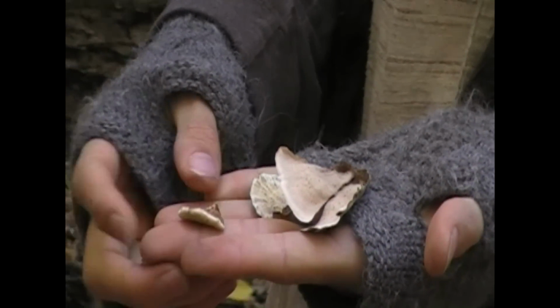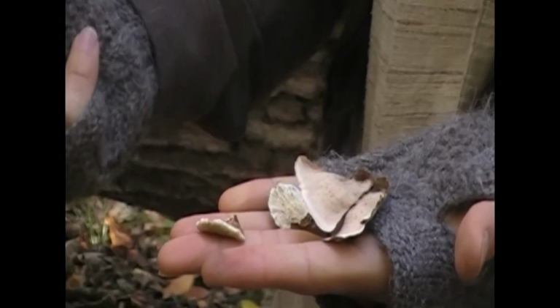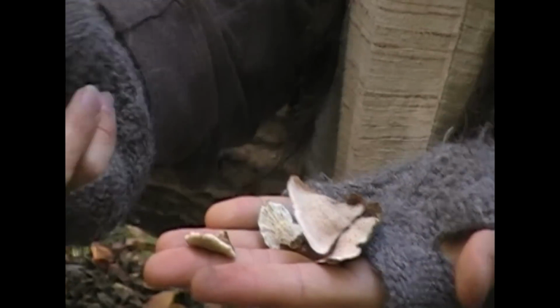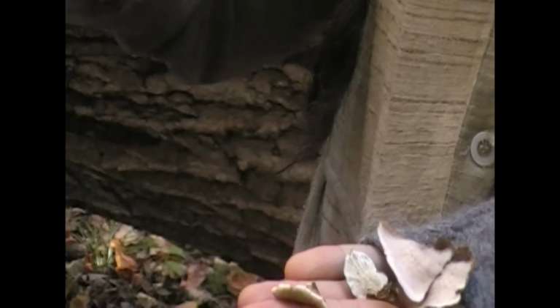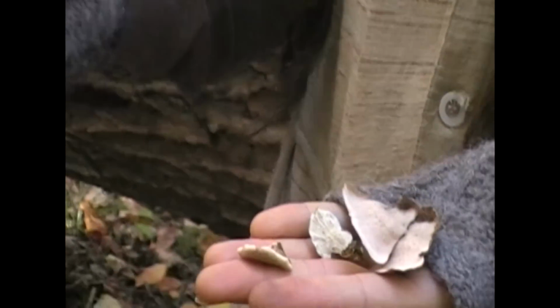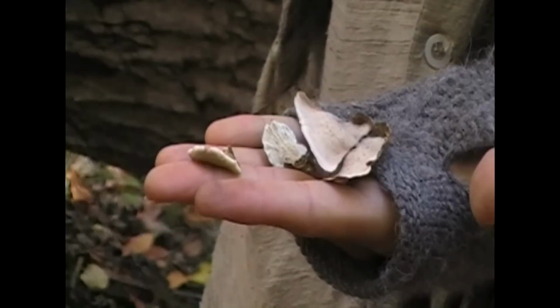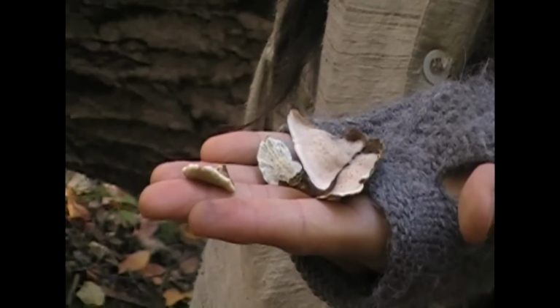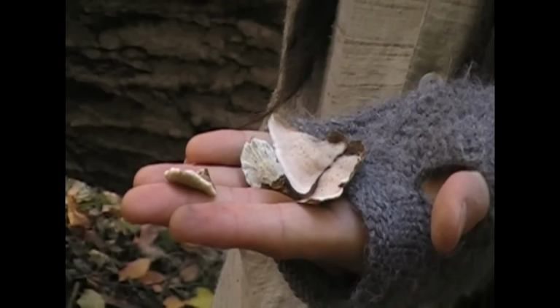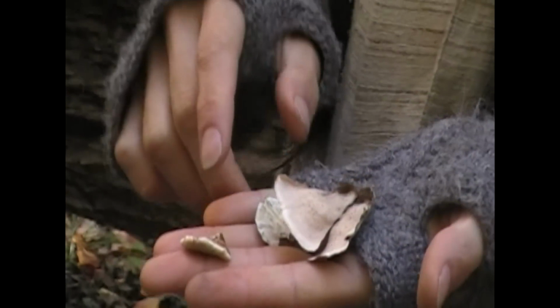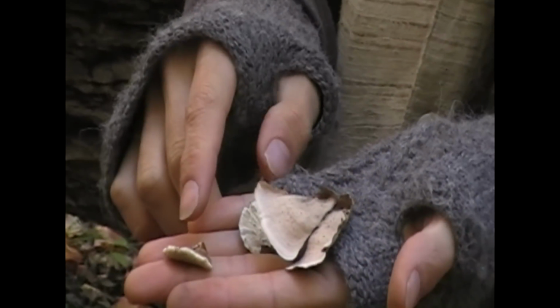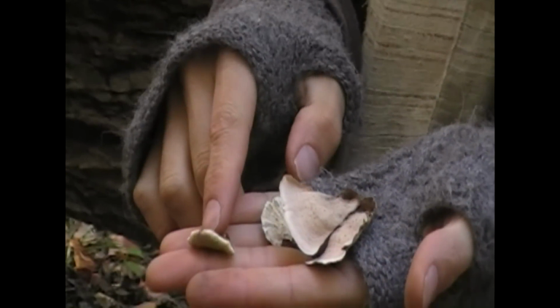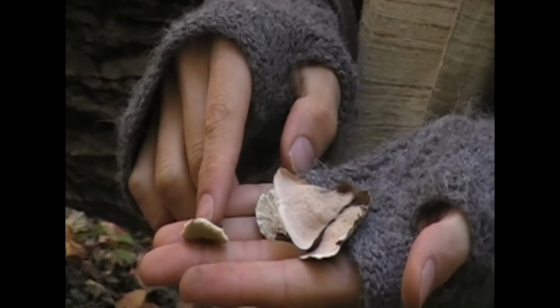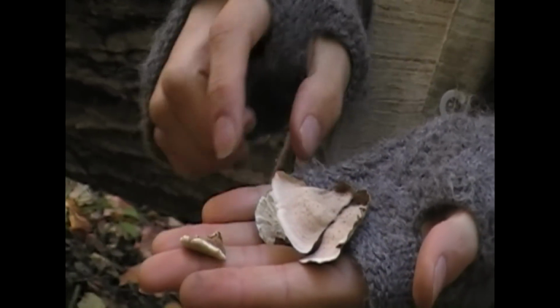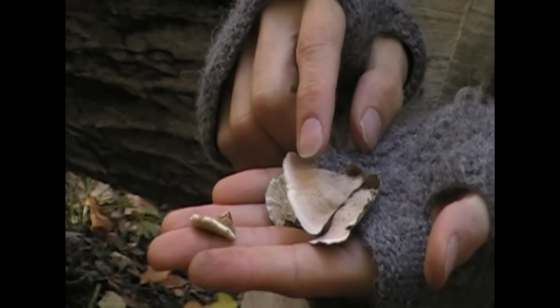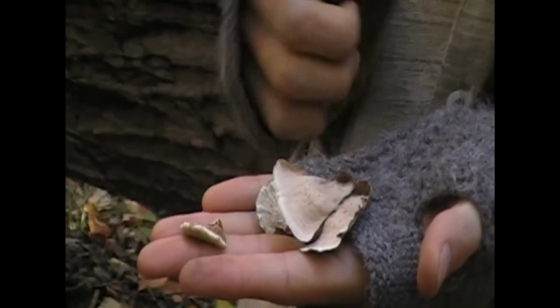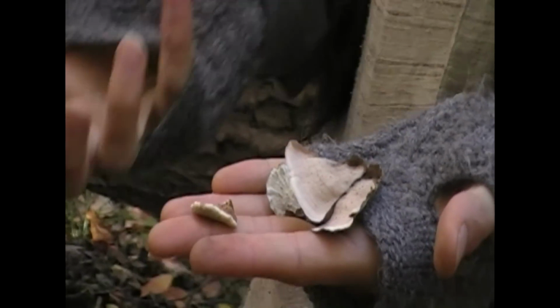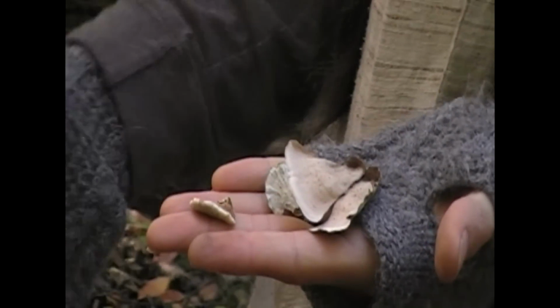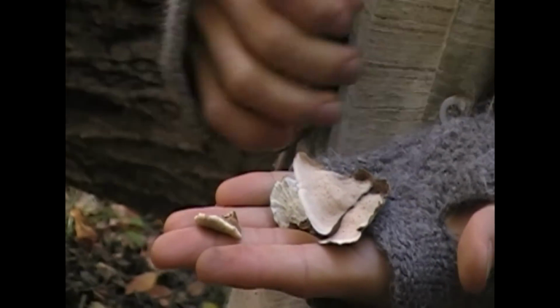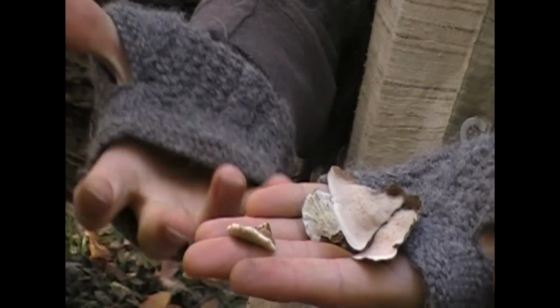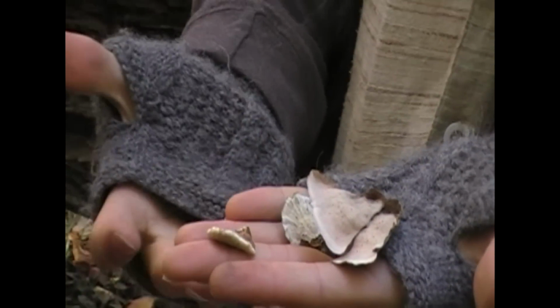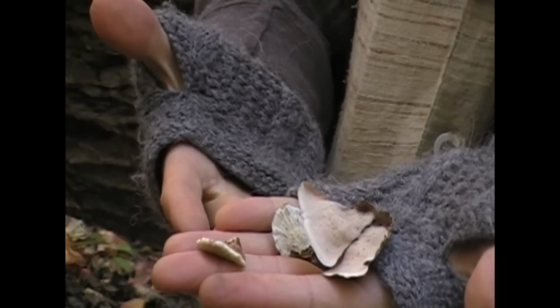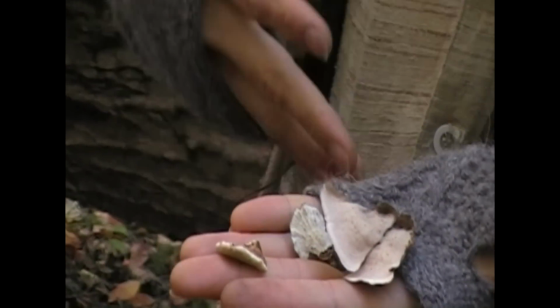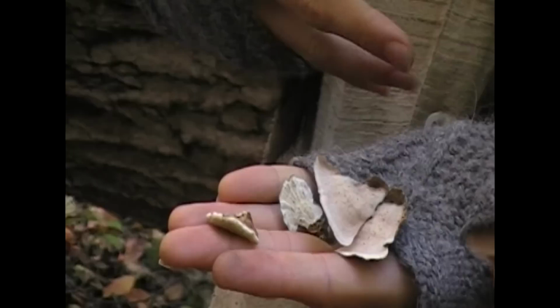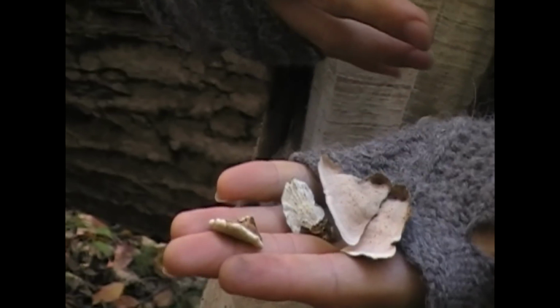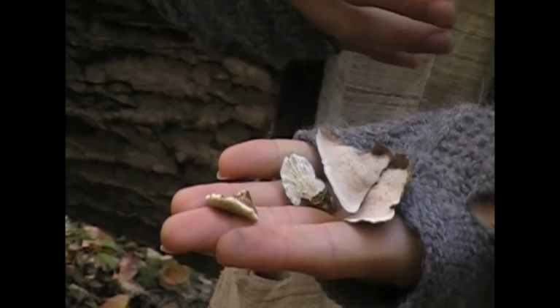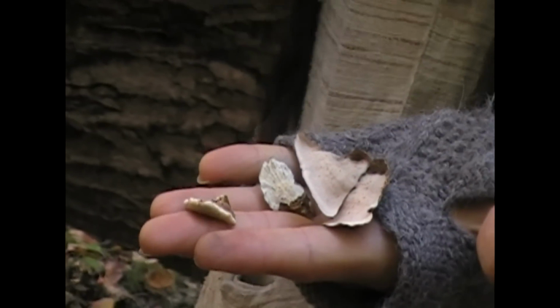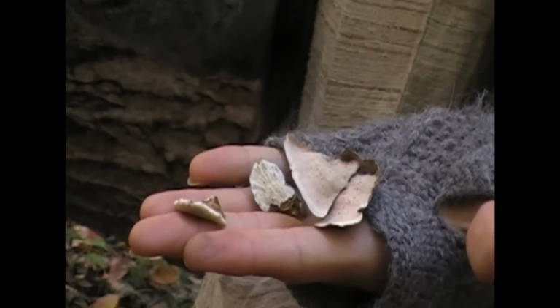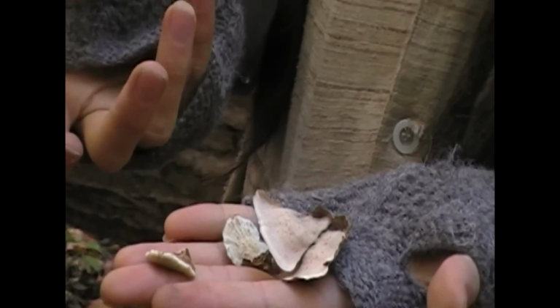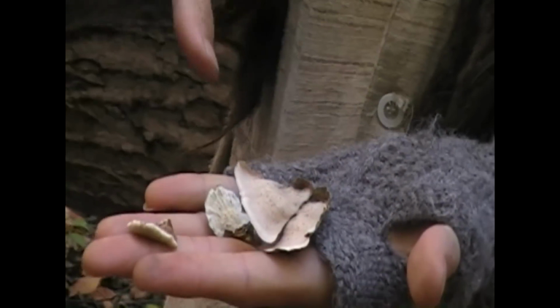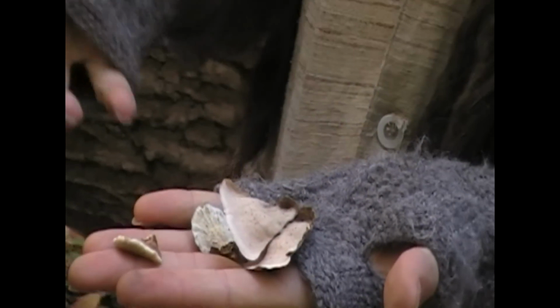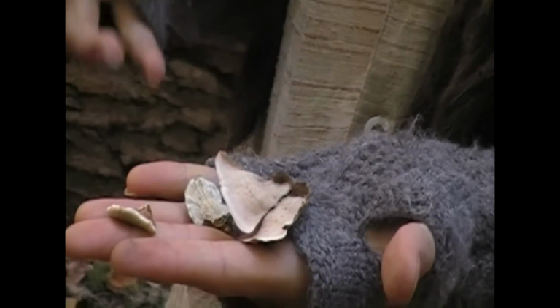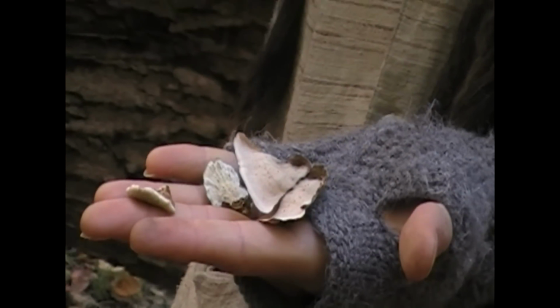There are three possibilities in the mushroom world: there's the toothed fungus, there's the pores — like we were talking about with hen of the woods and chicken of the woods — and then there's the gilled mushroom. Those are the three kinds of mushrooms you'll find.